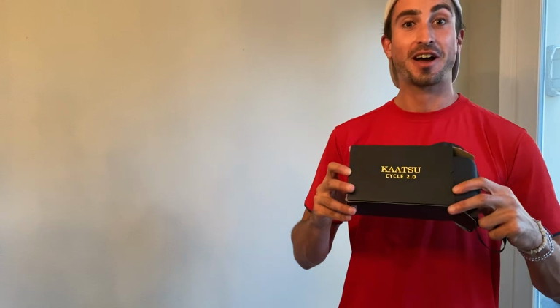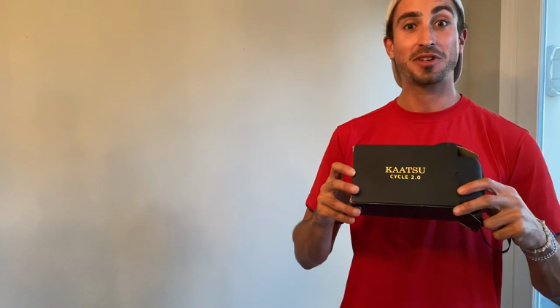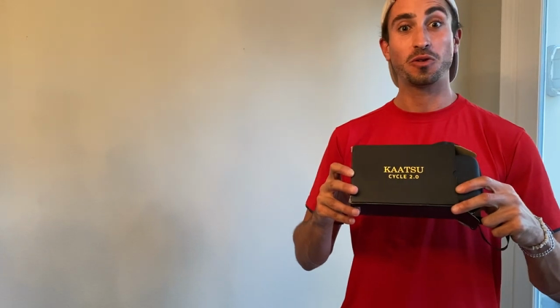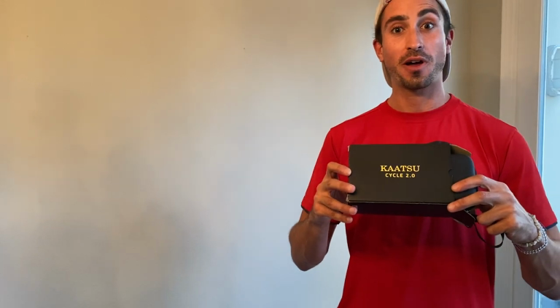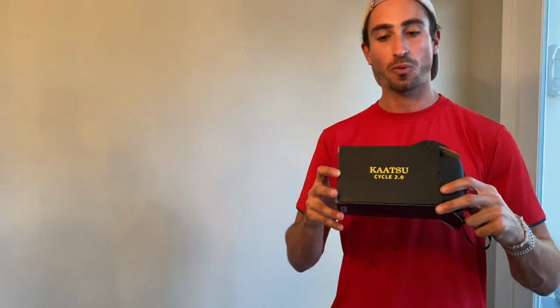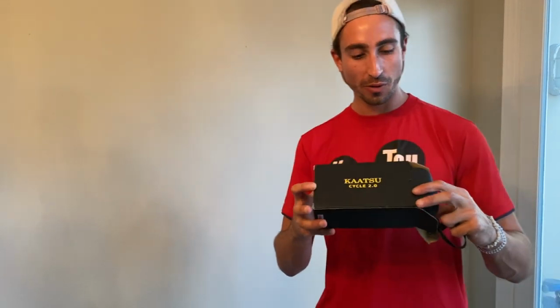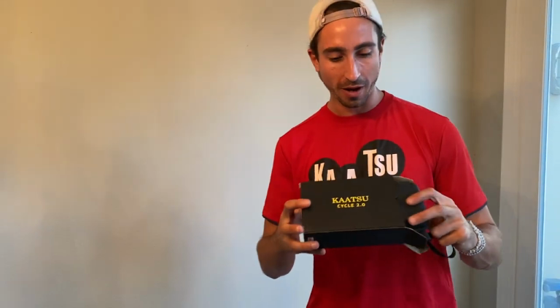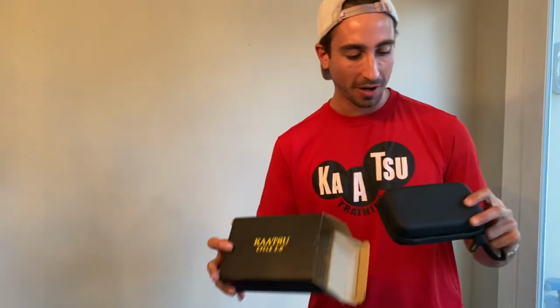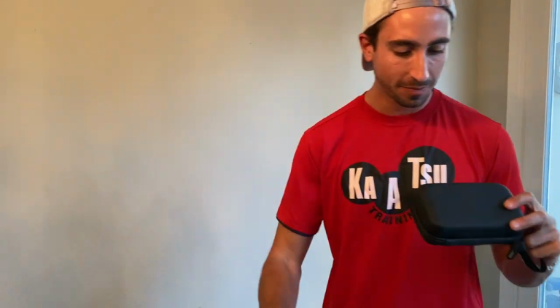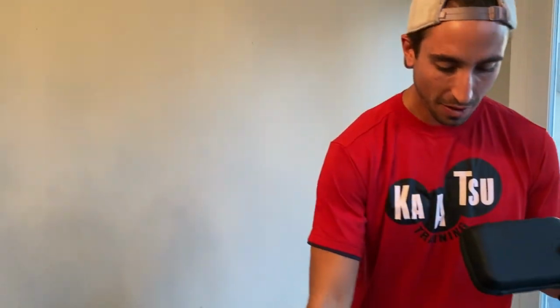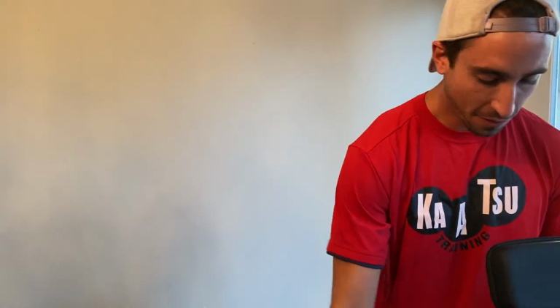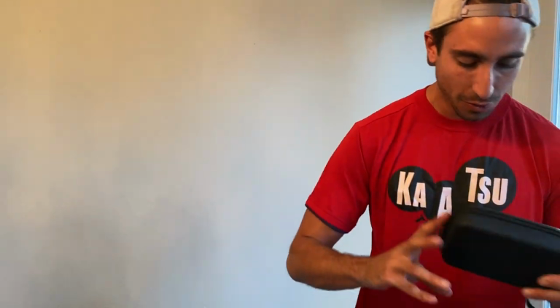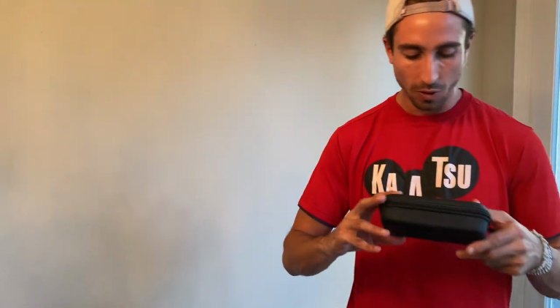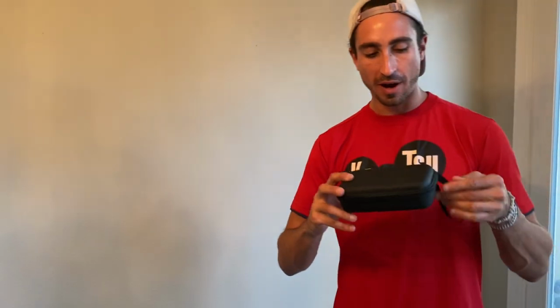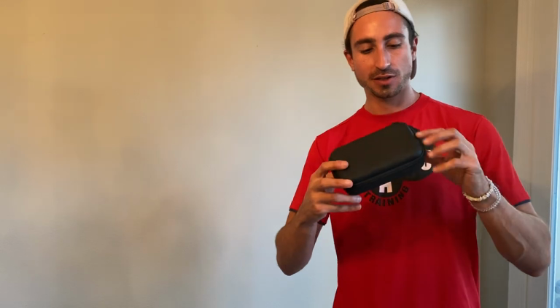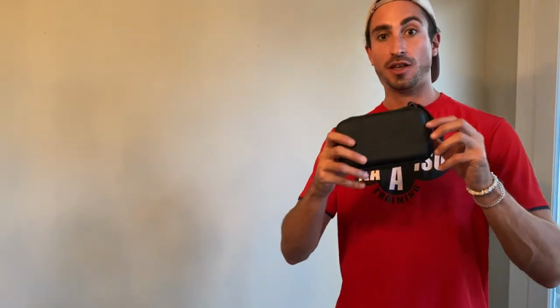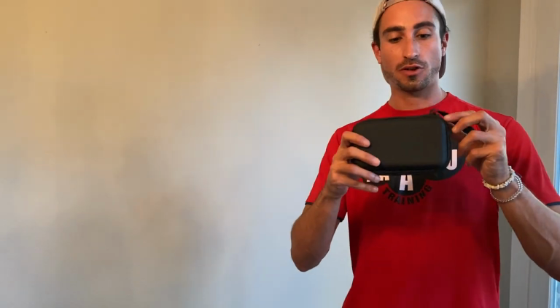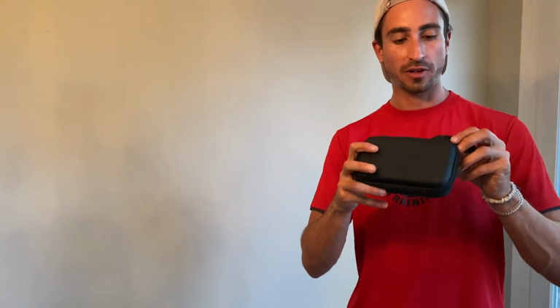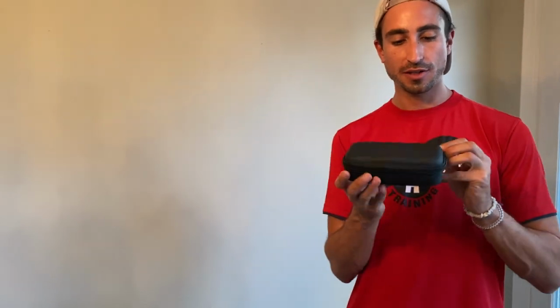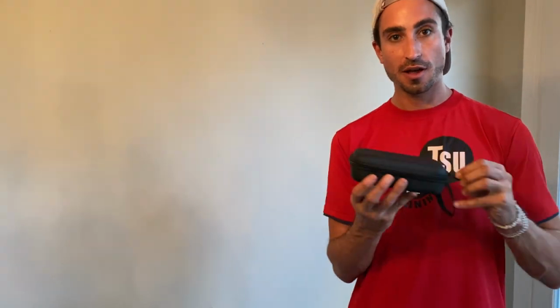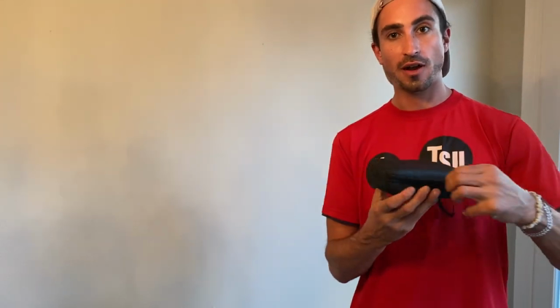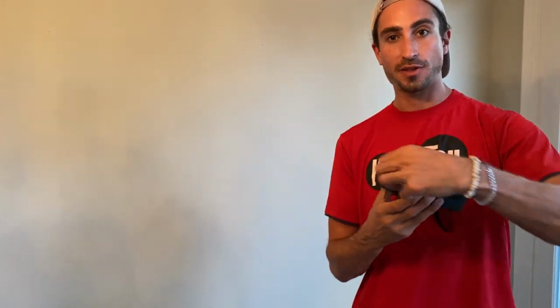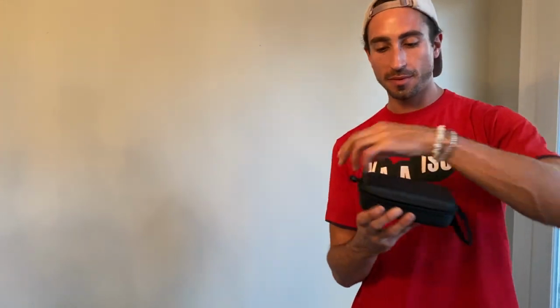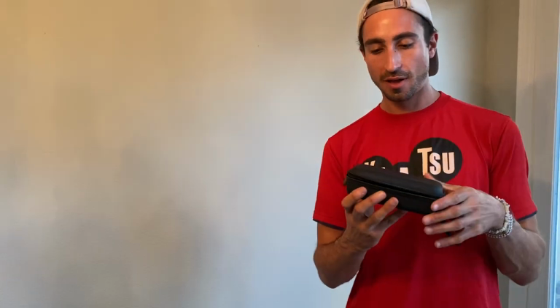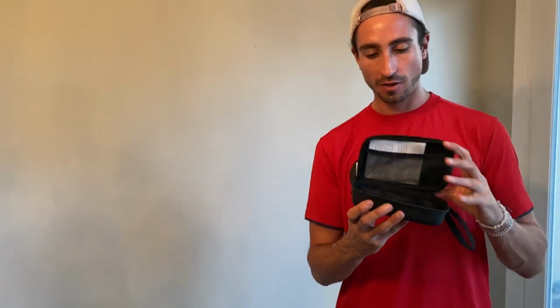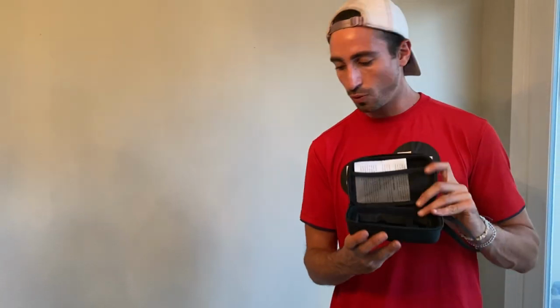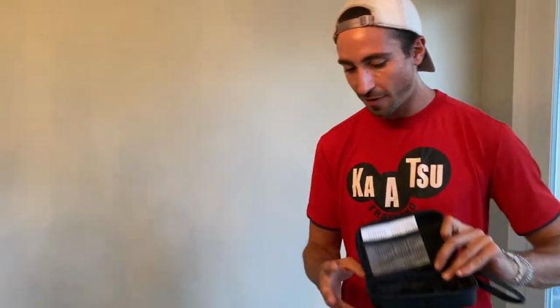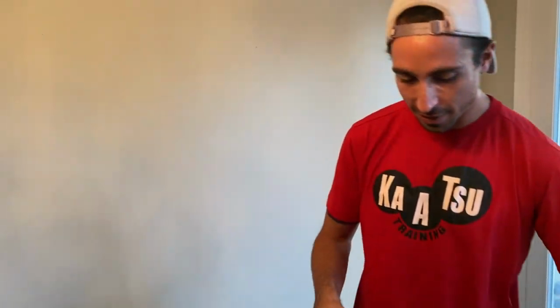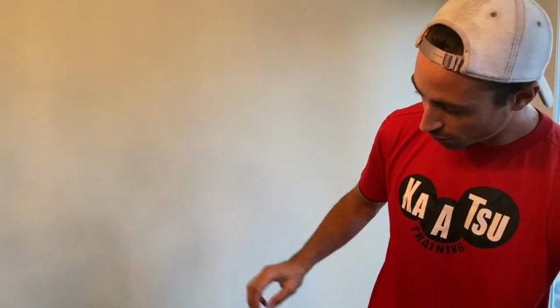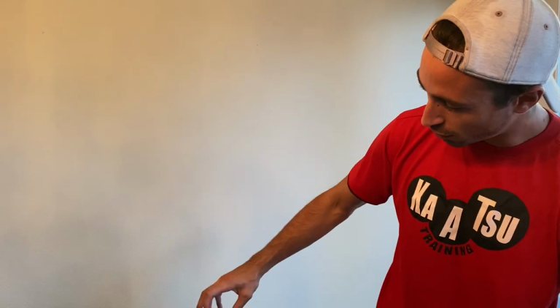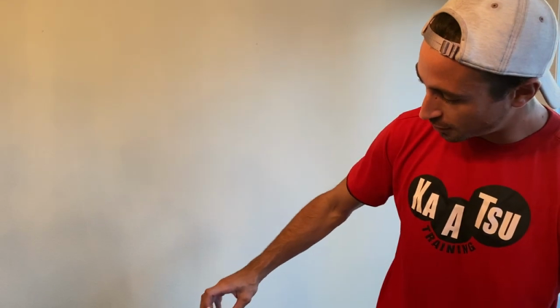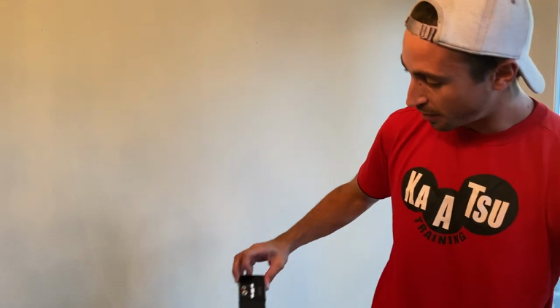The Katsu Cycle 2.0. We're going to do a quick unboxing. The first thing you see when you open the box is the travel case. That opens up and you will find your Katsu device.